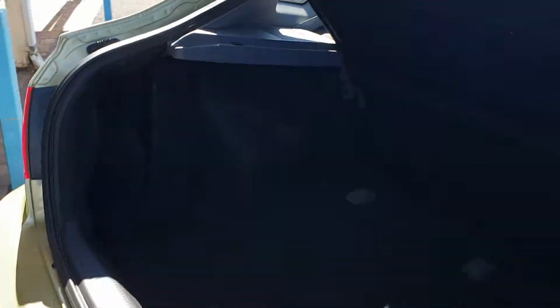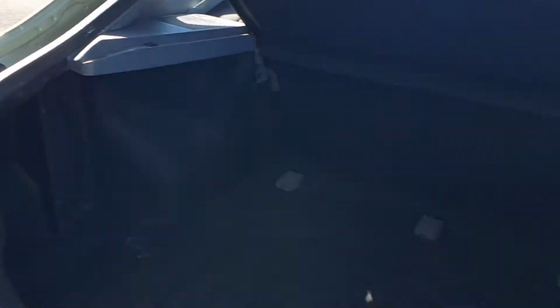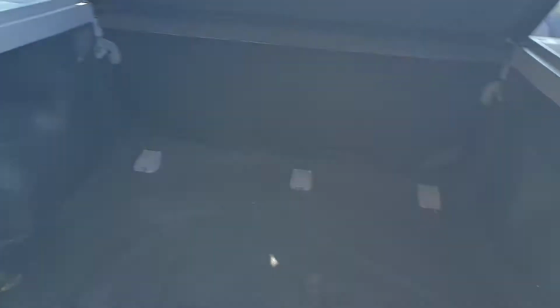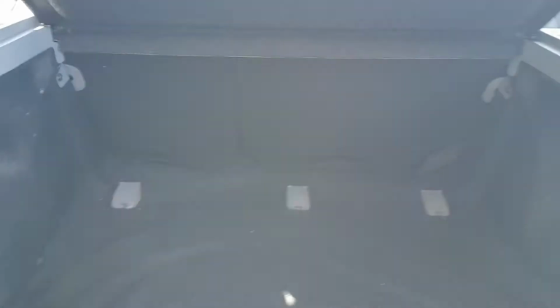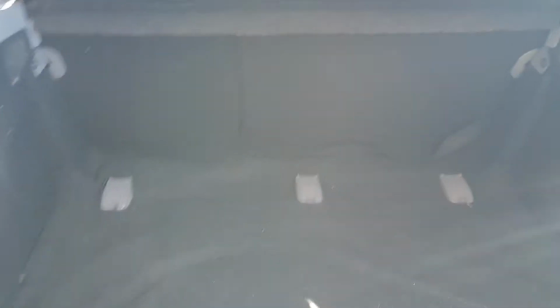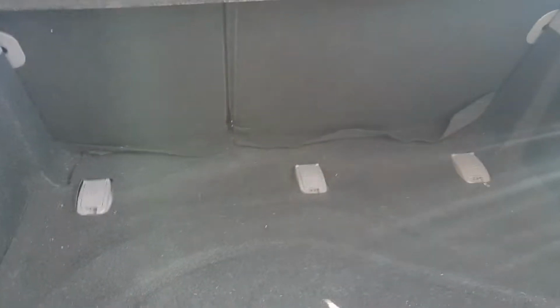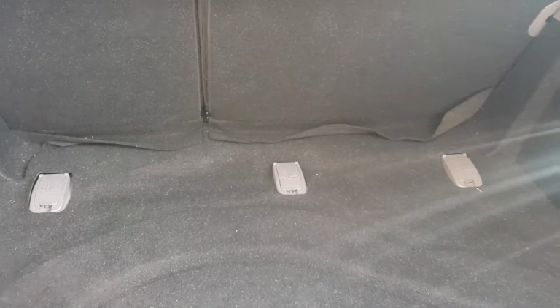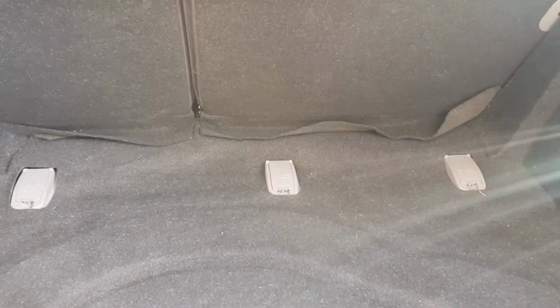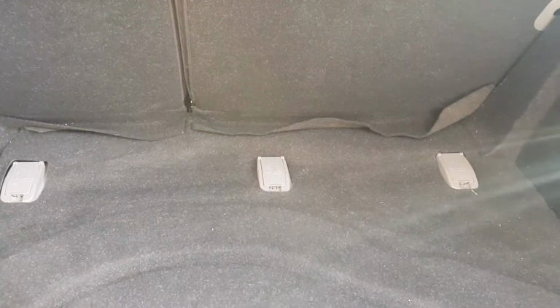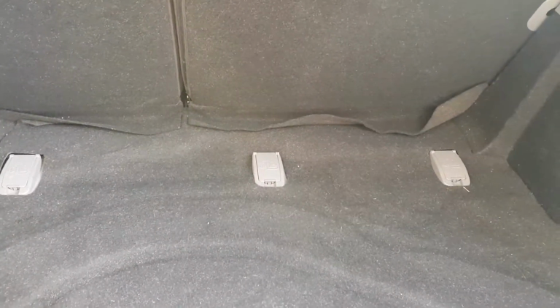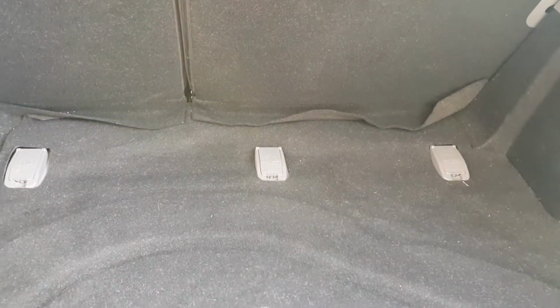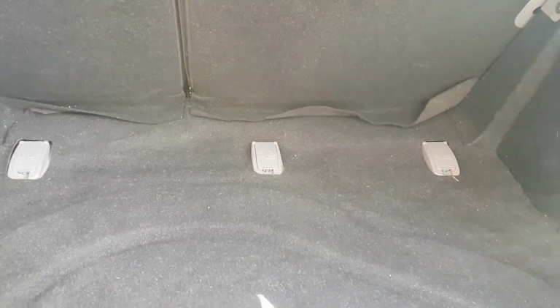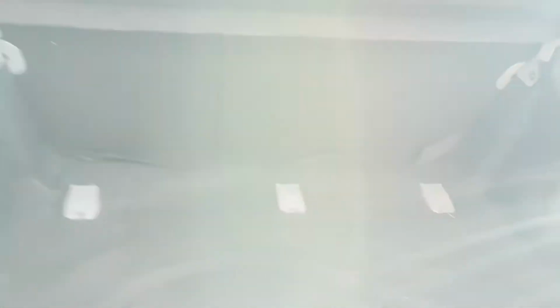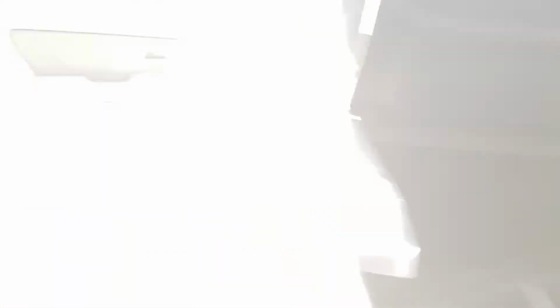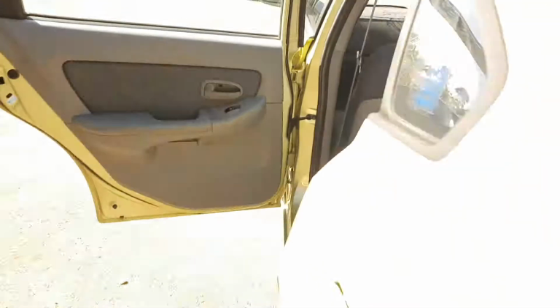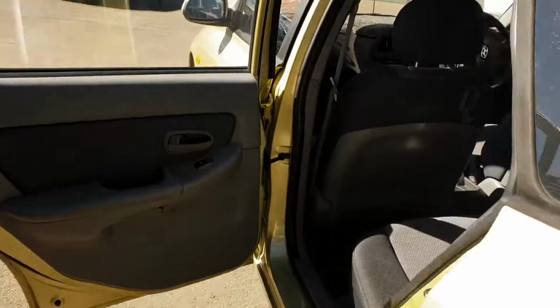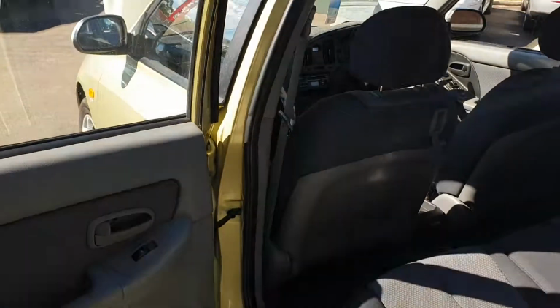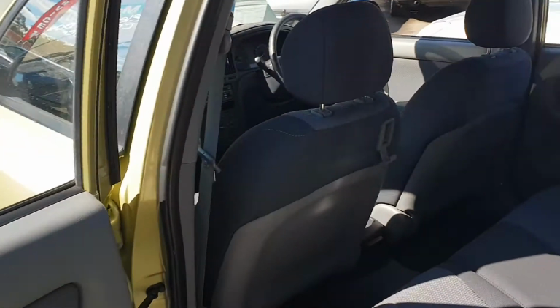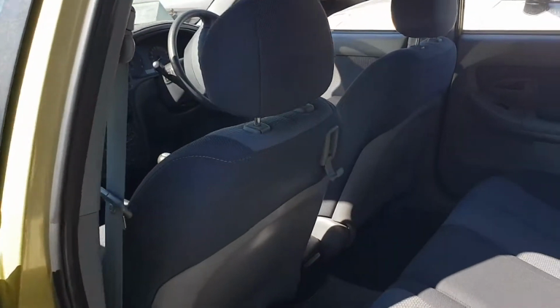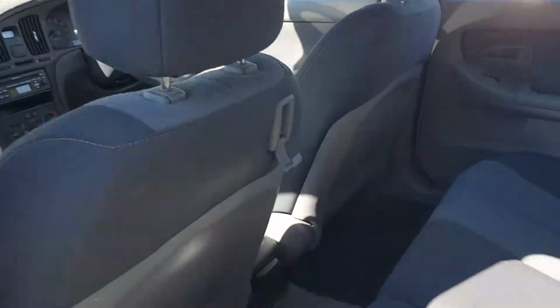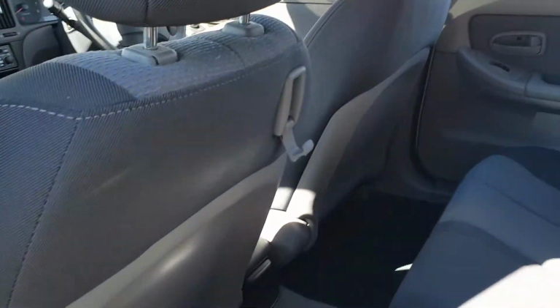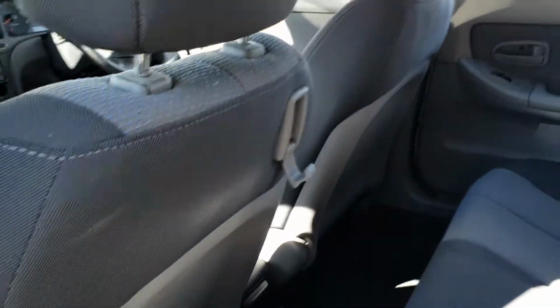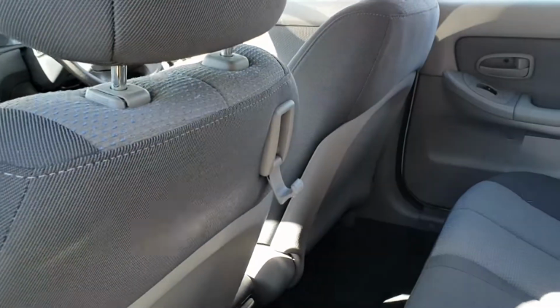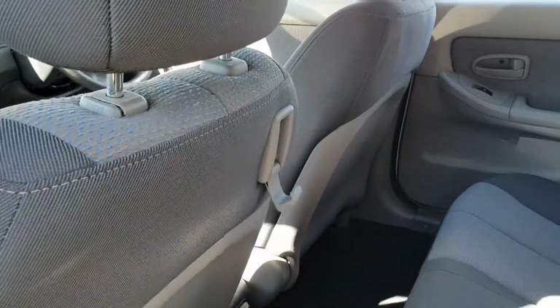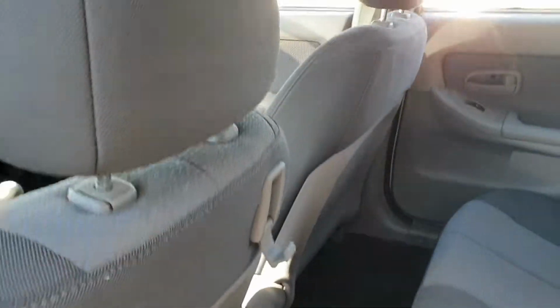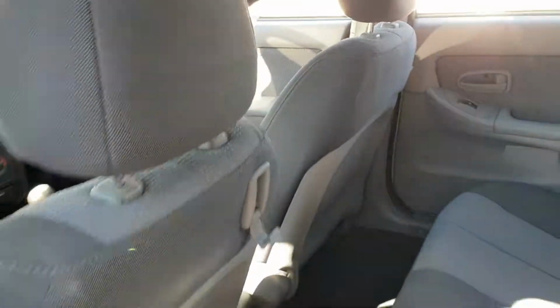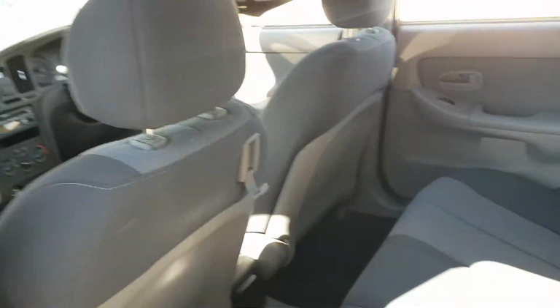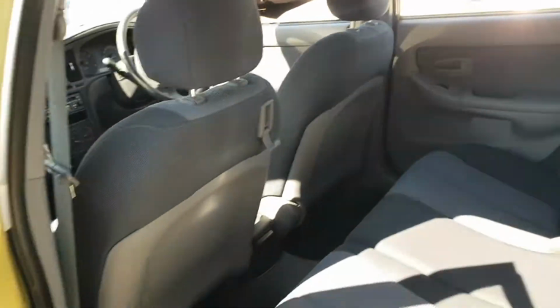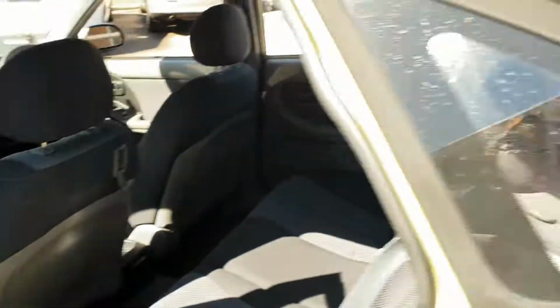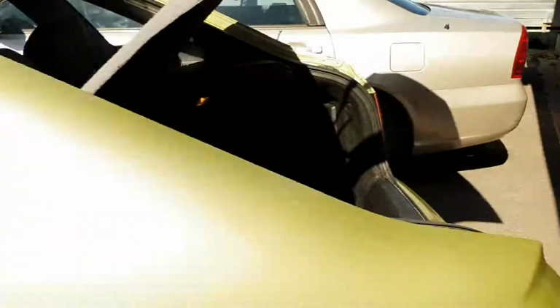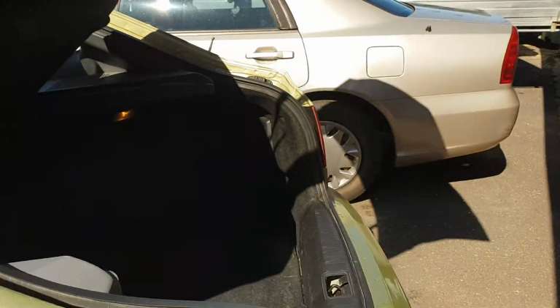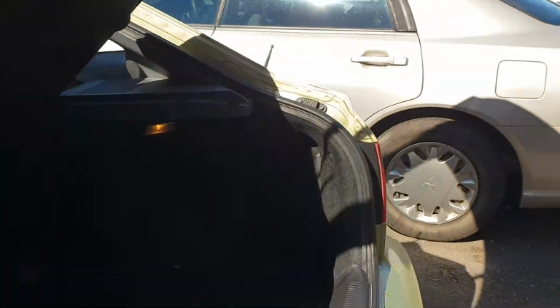What I am loving in here is the three baby seat anchors, and then also in the back is this cool little bag hanger. It's not much but it sort of excites me.